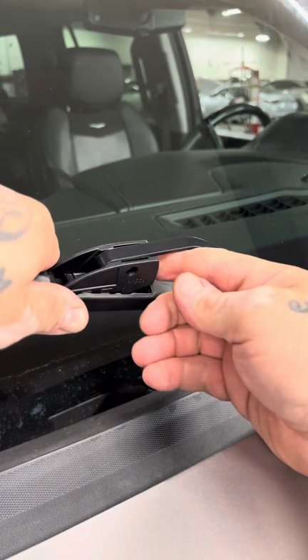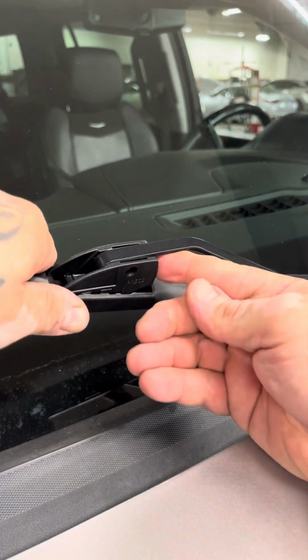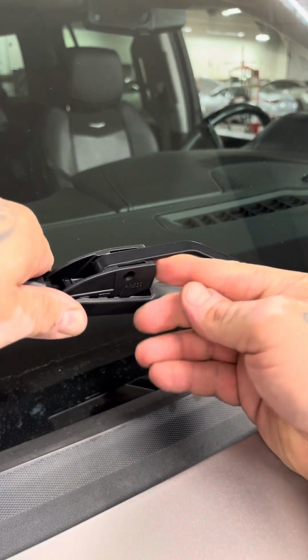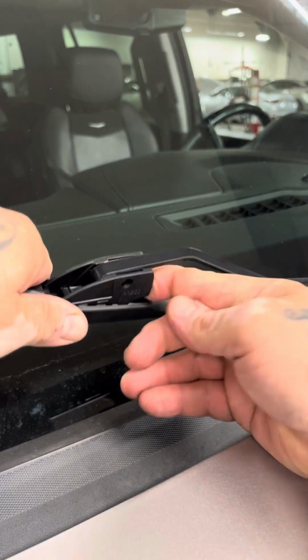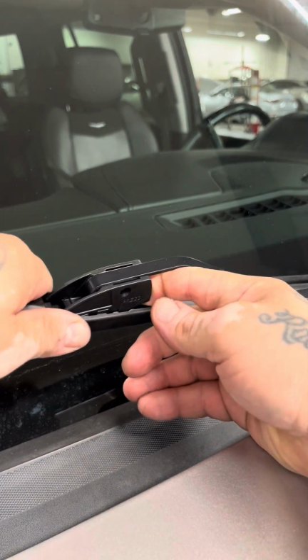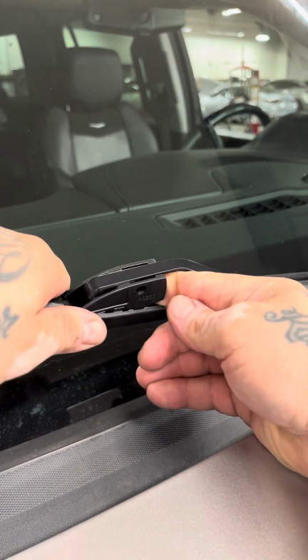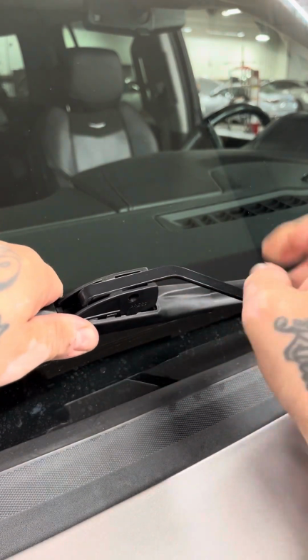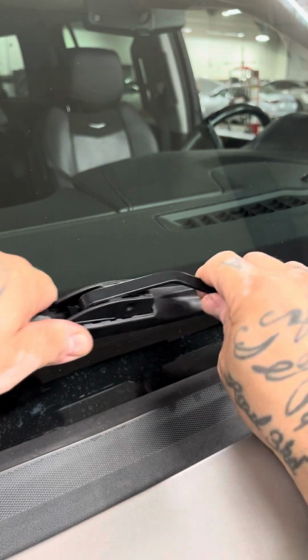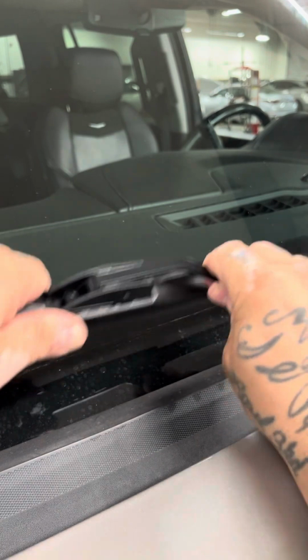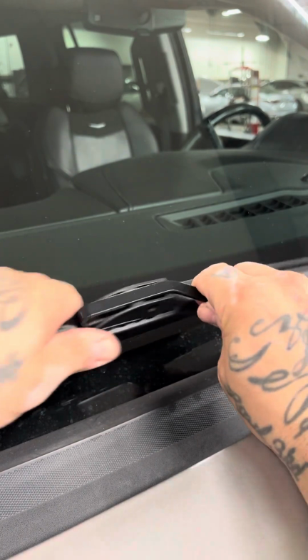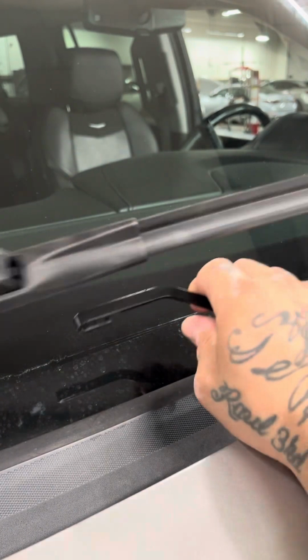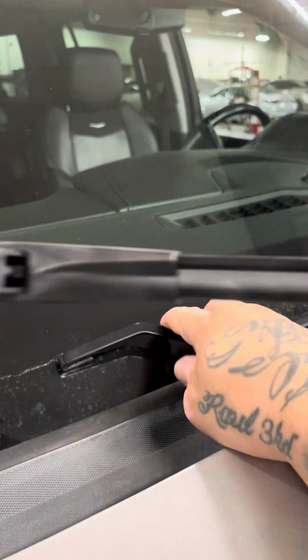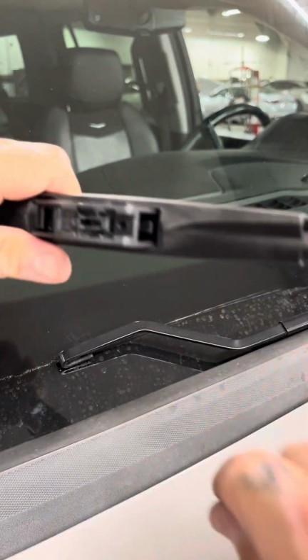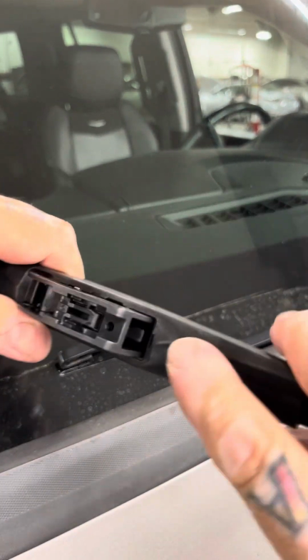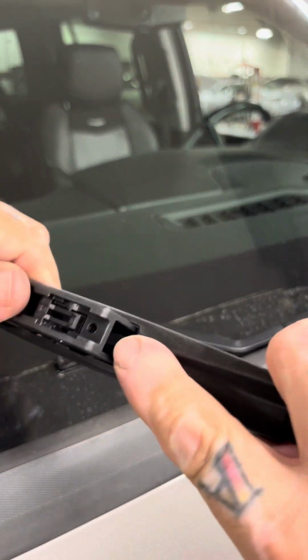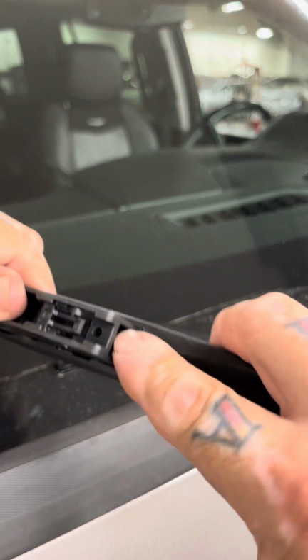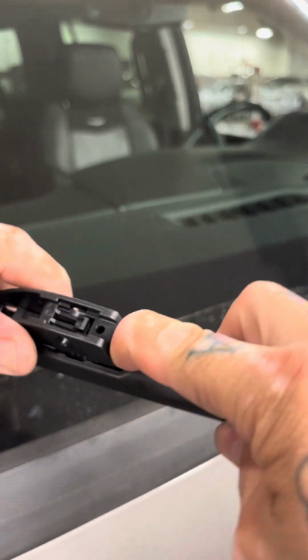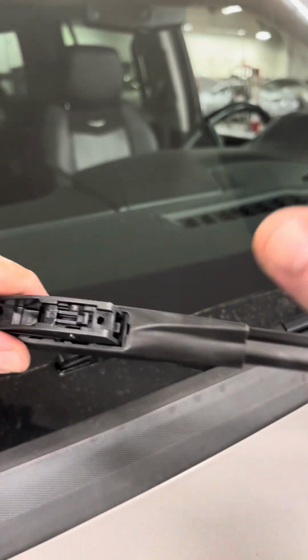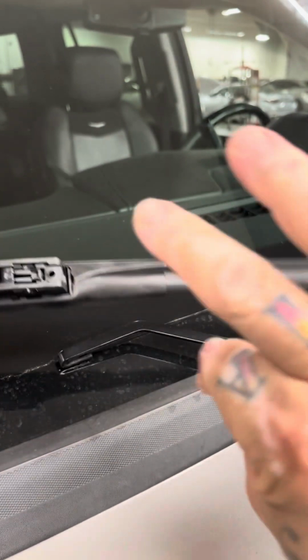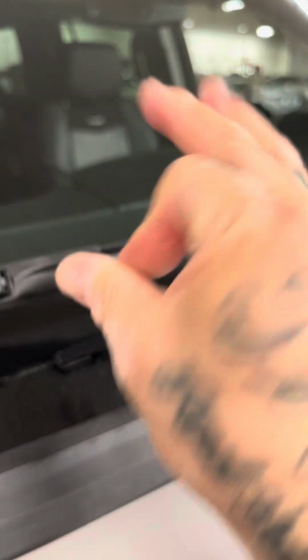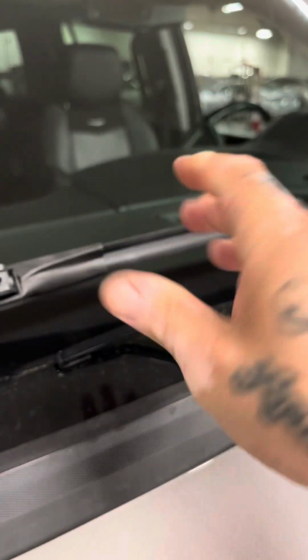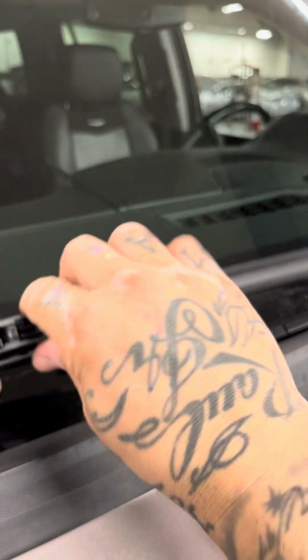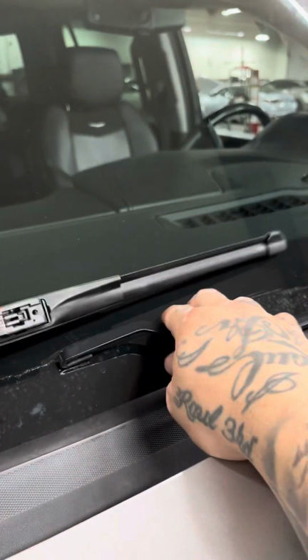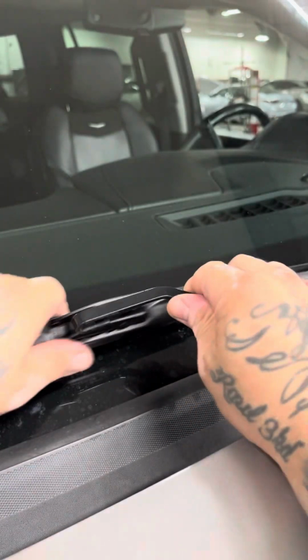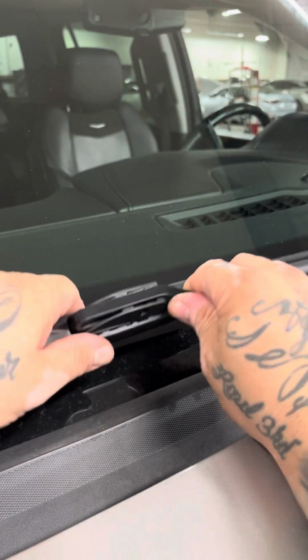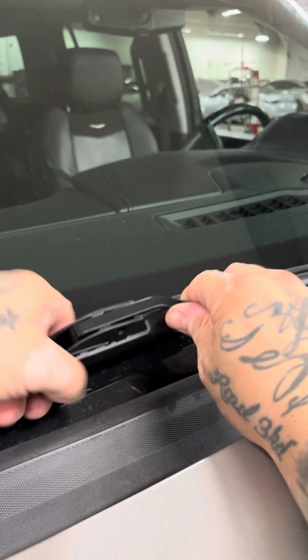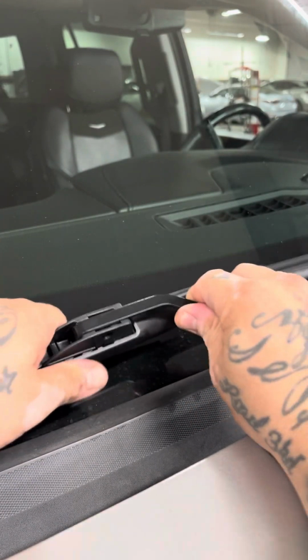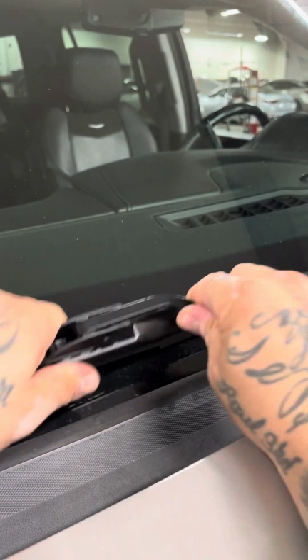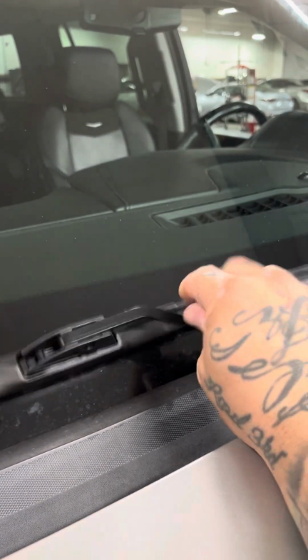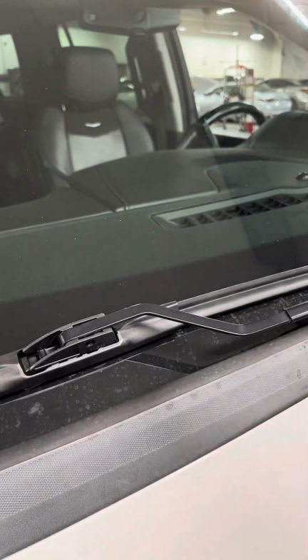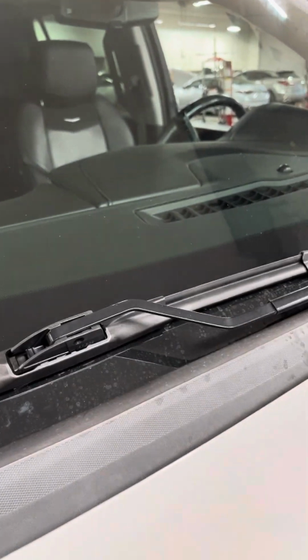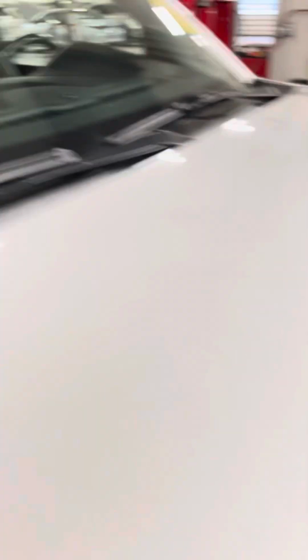This tab on this one also goes down — see it? And I use my finger. Bam, it's on there. Let's go to the other side.